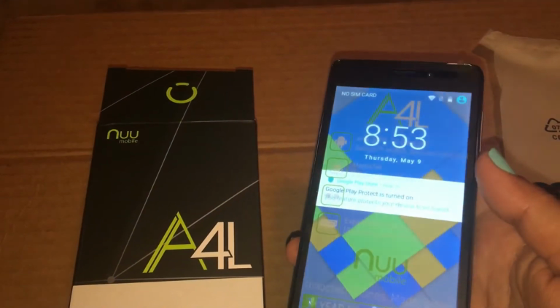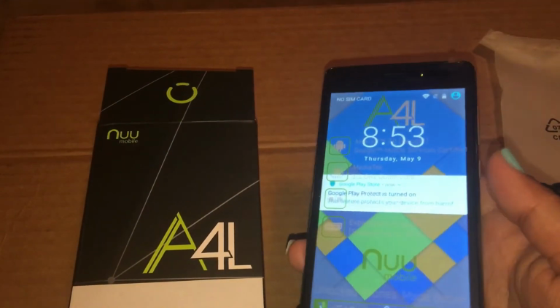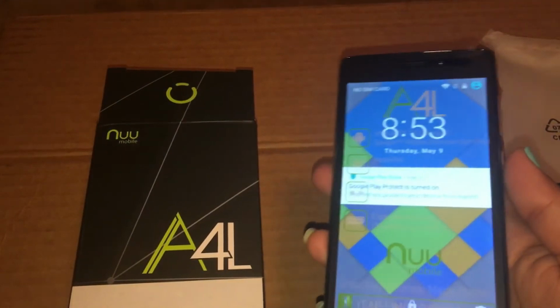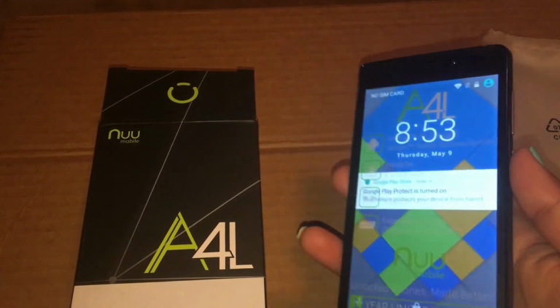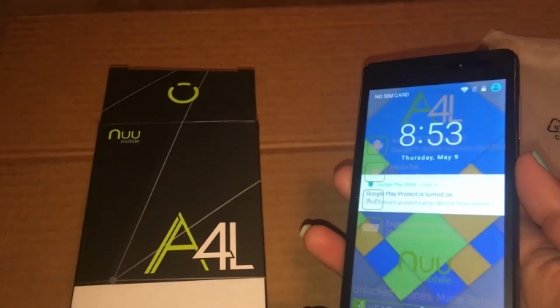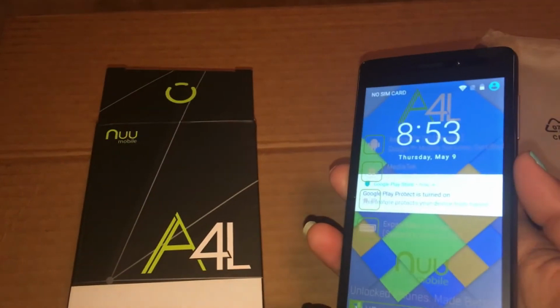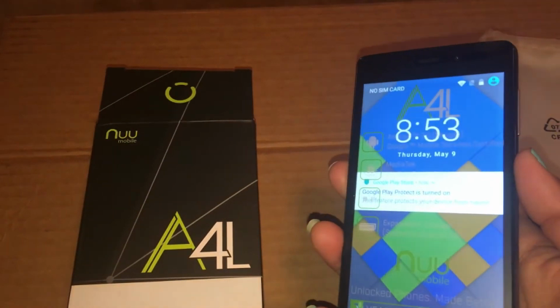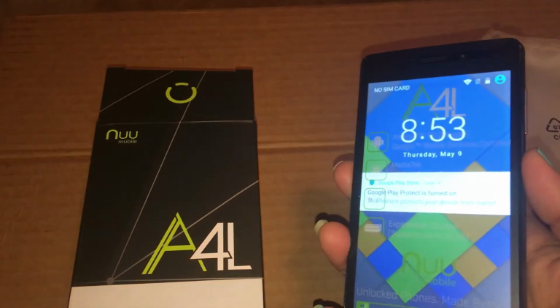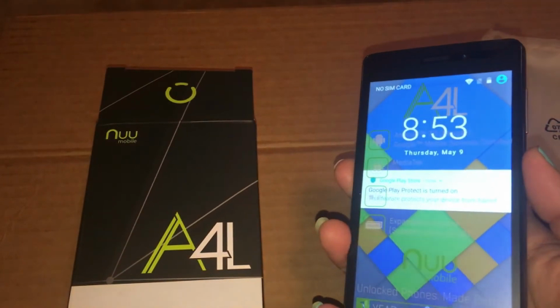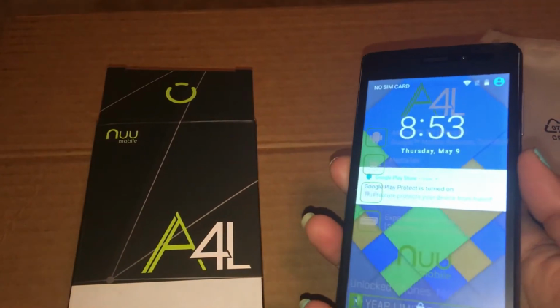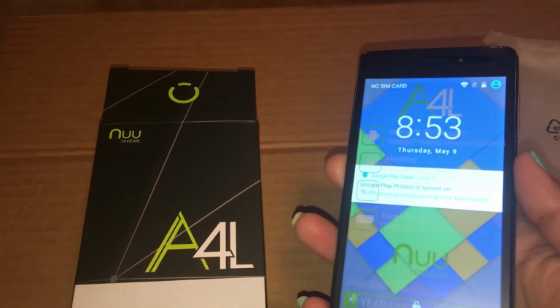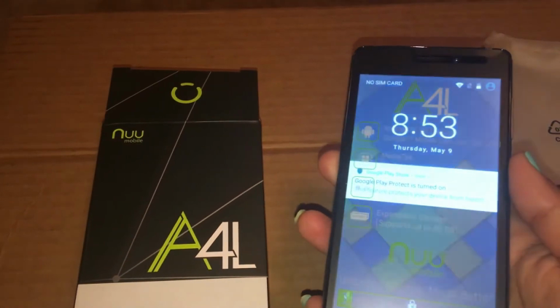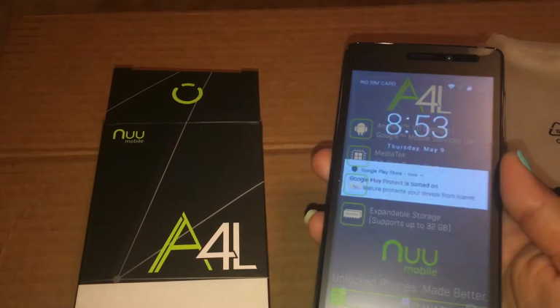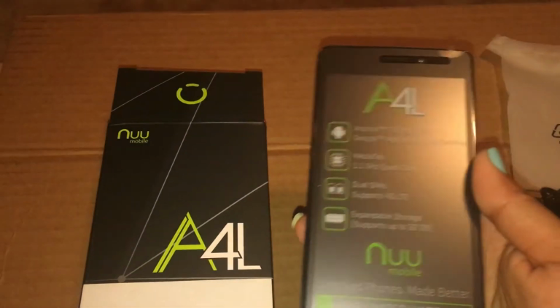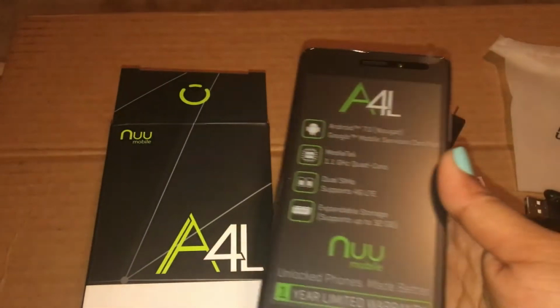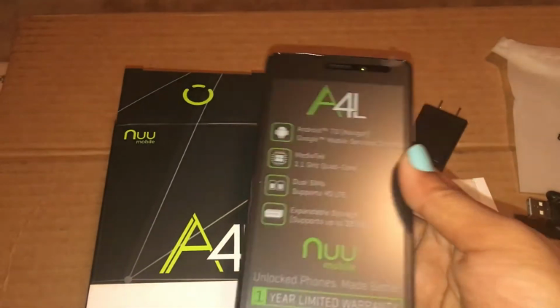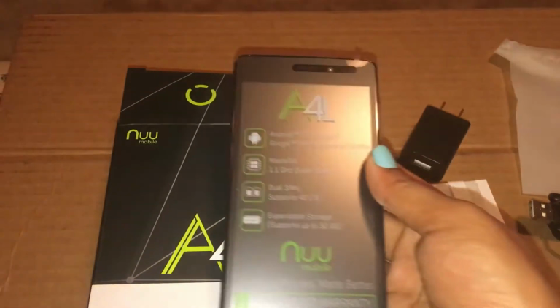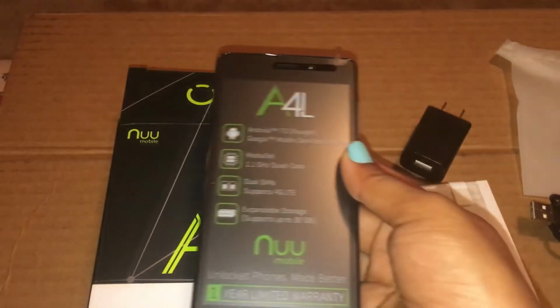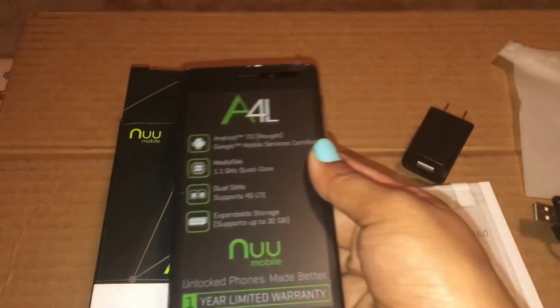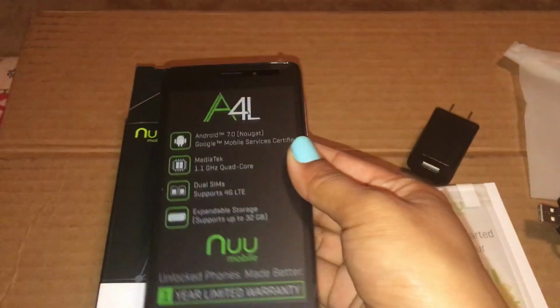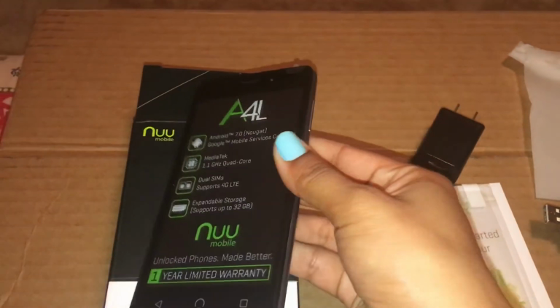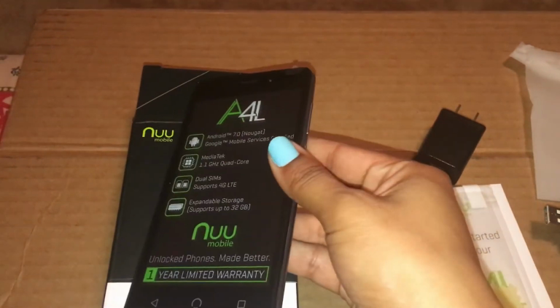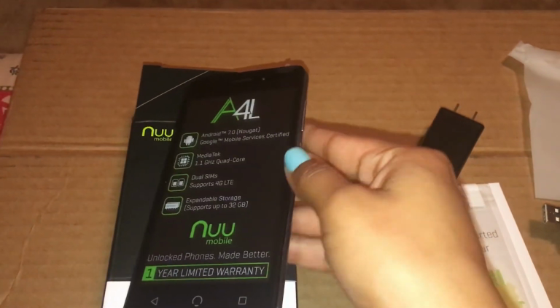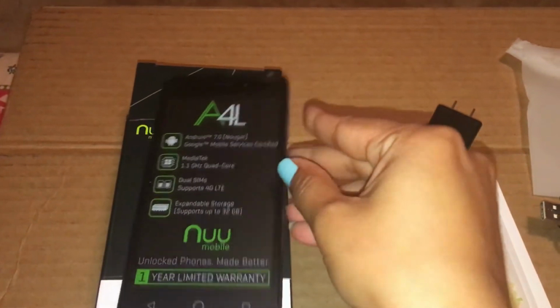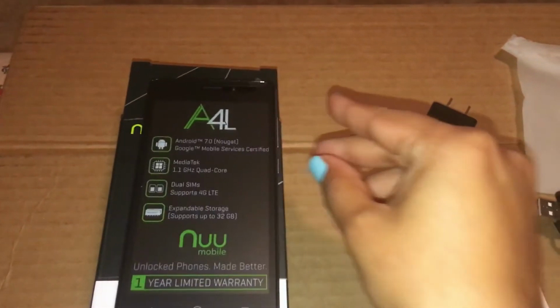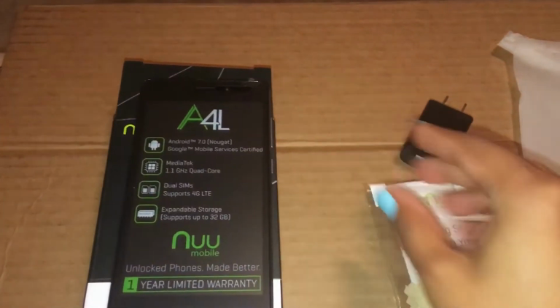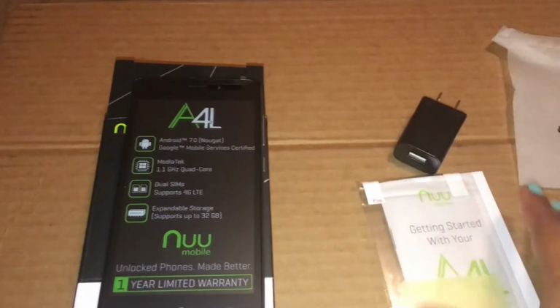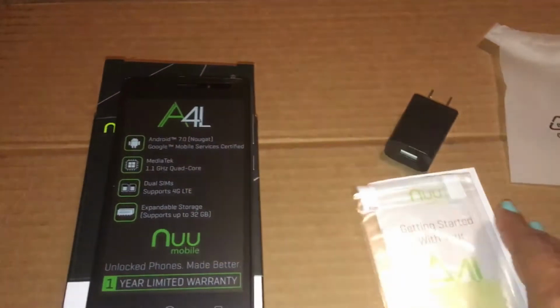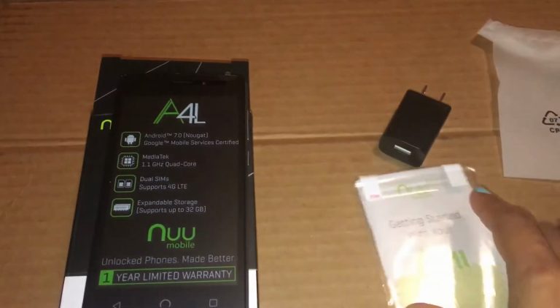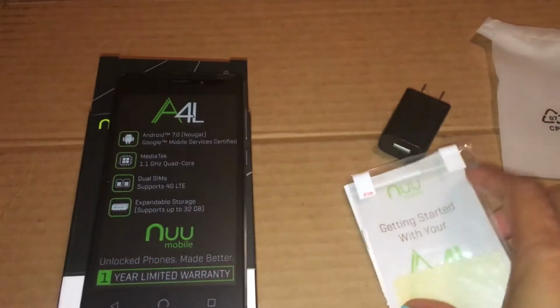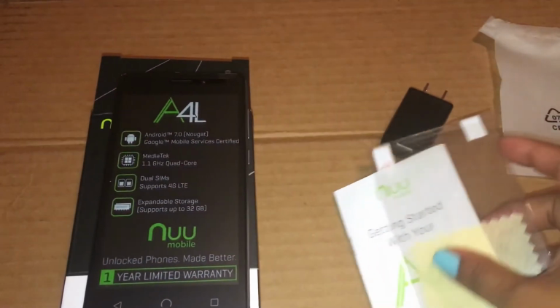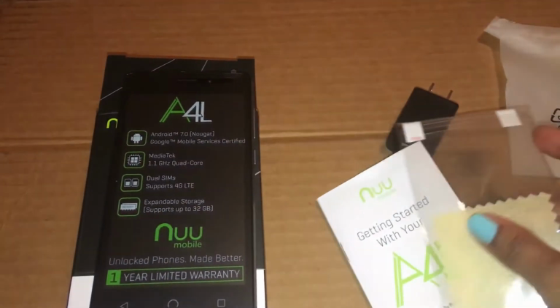There is a scratch card. There is a charger. Everything is good actually.